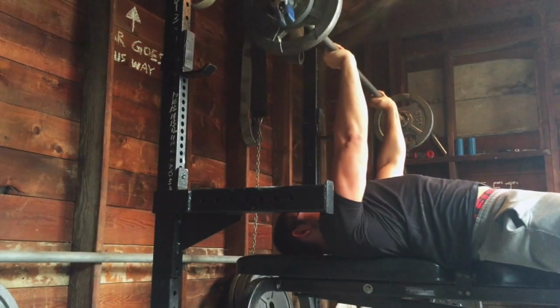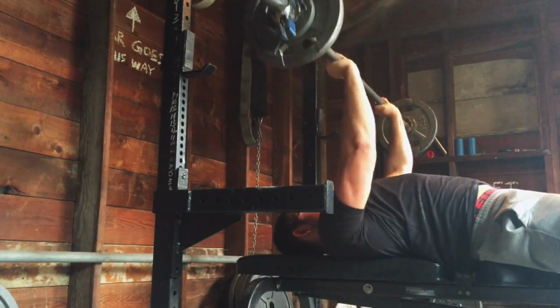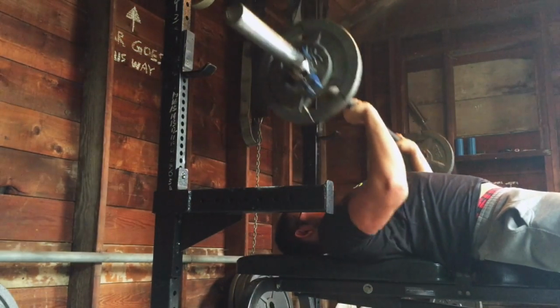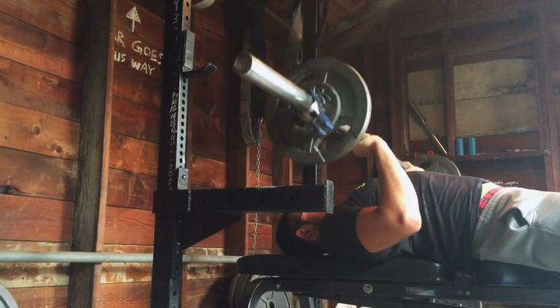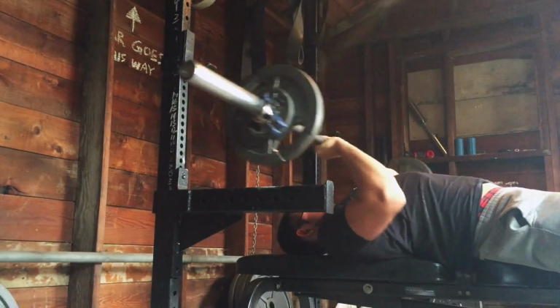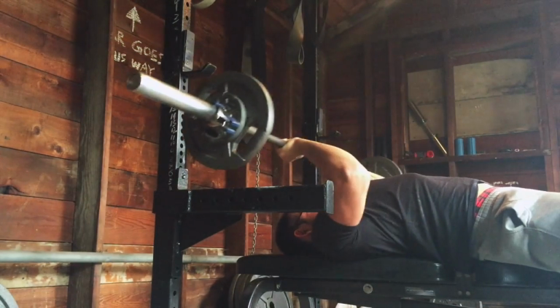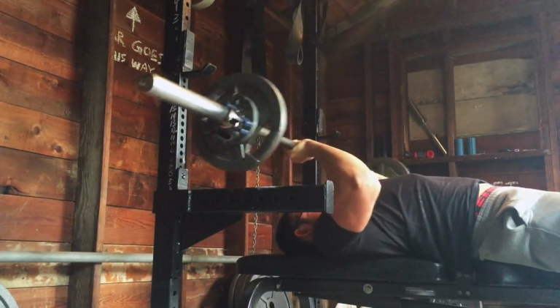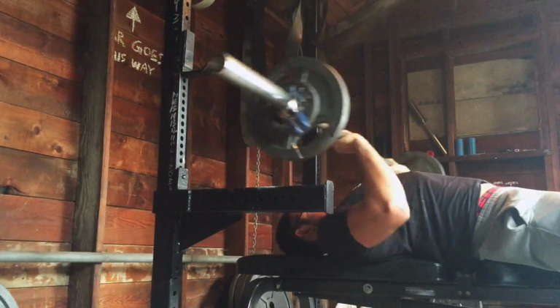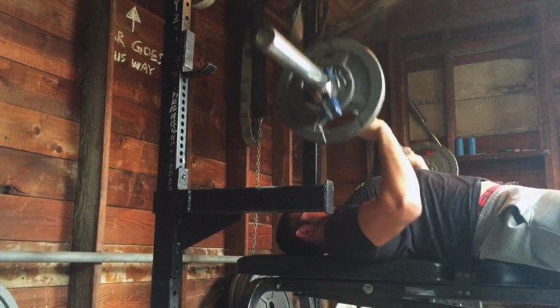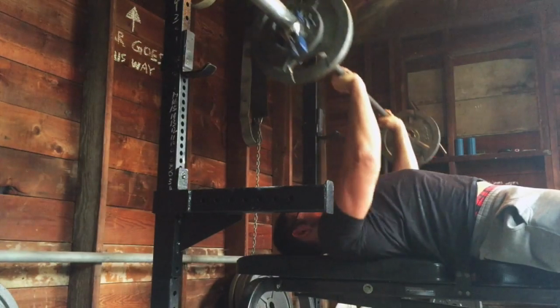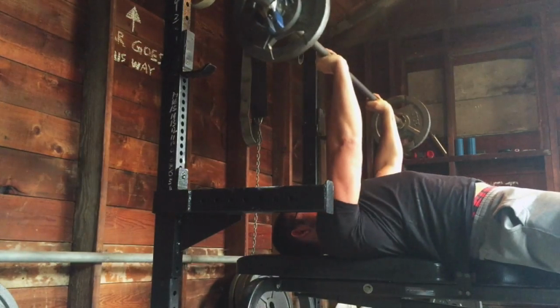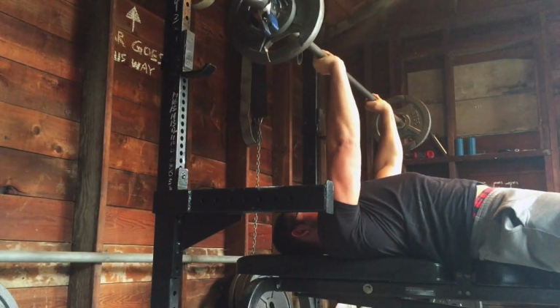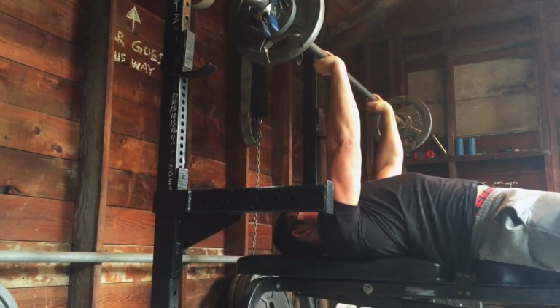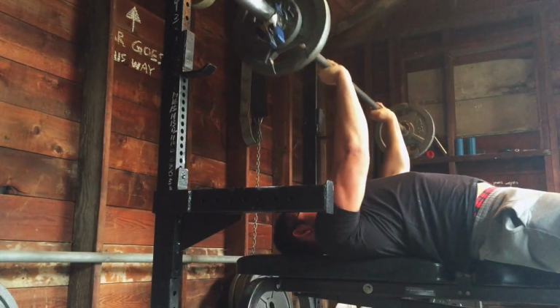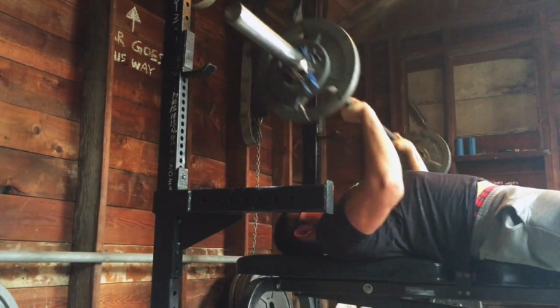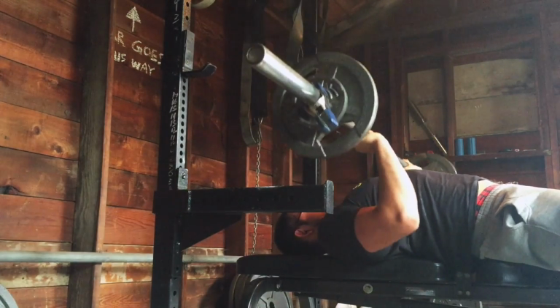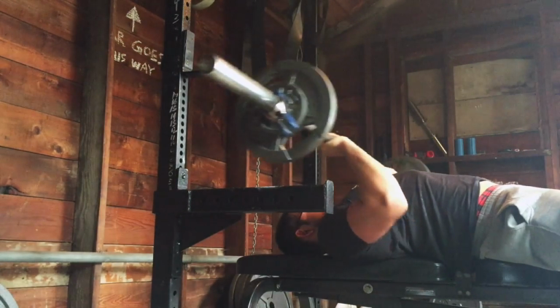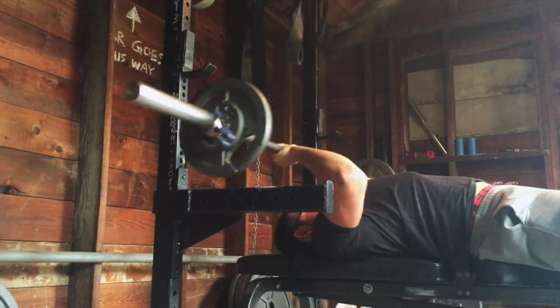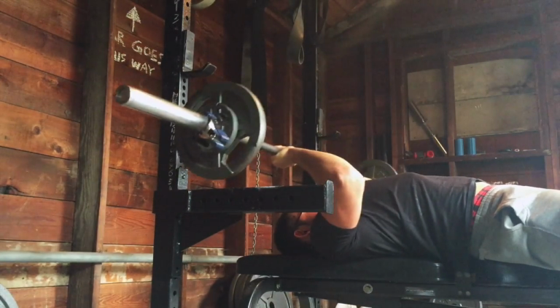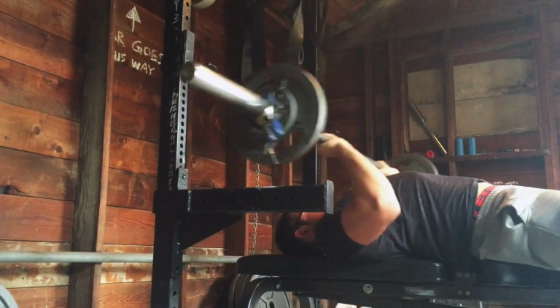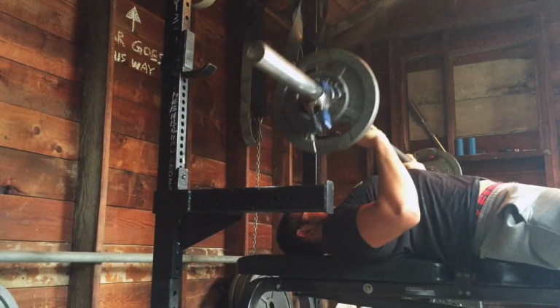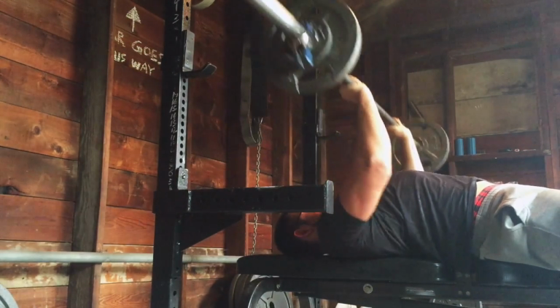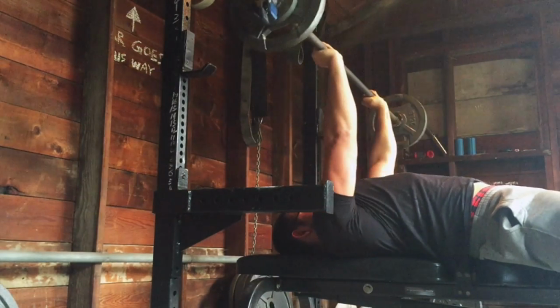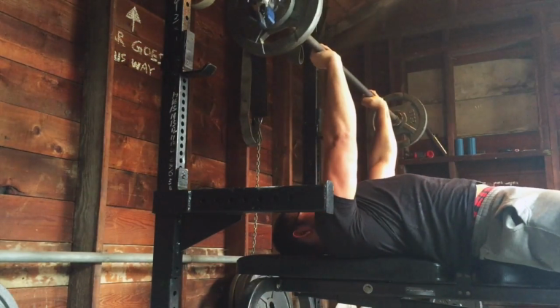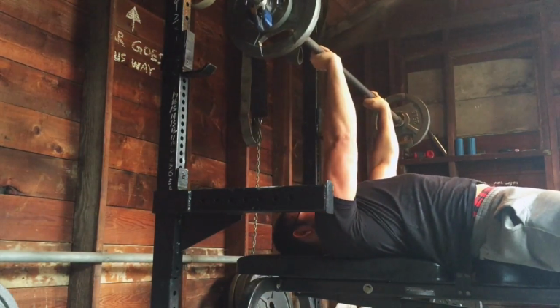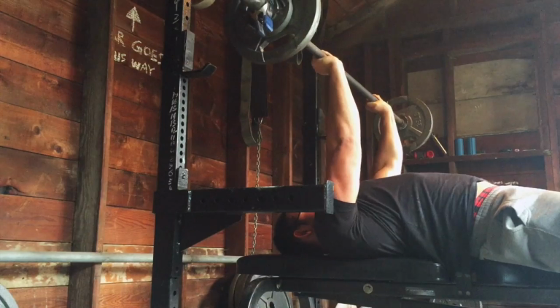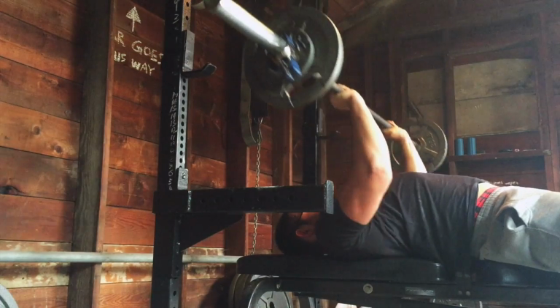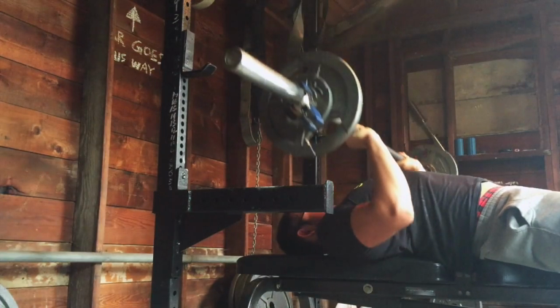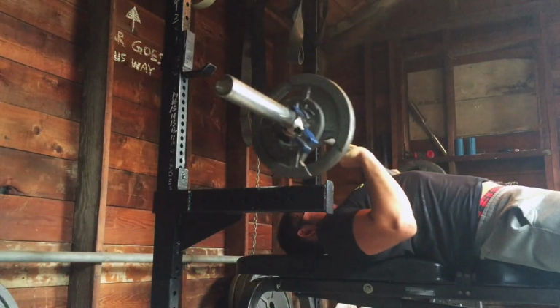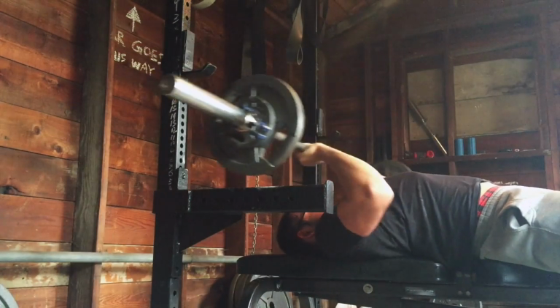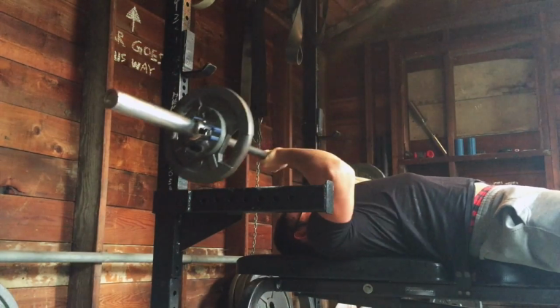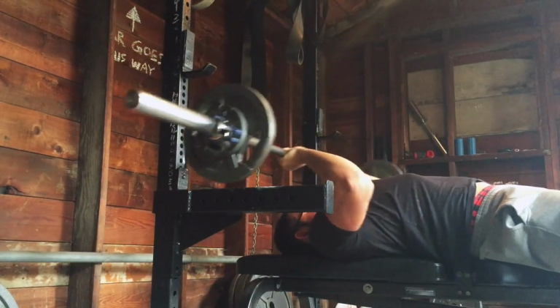So yeah, that was training for today. Really, really good training session overall, pretty happy with it.